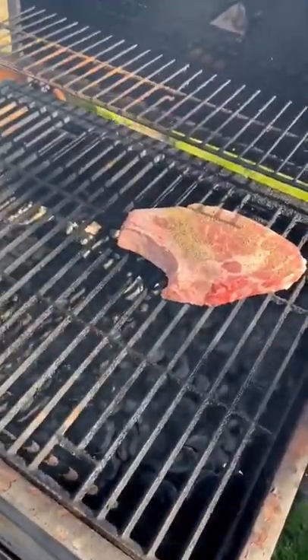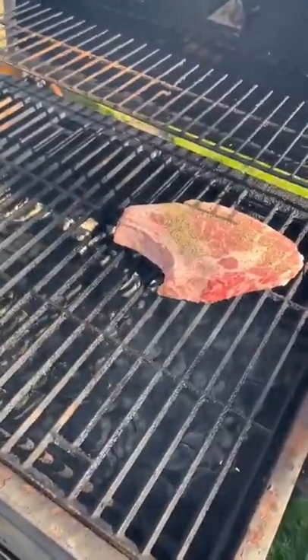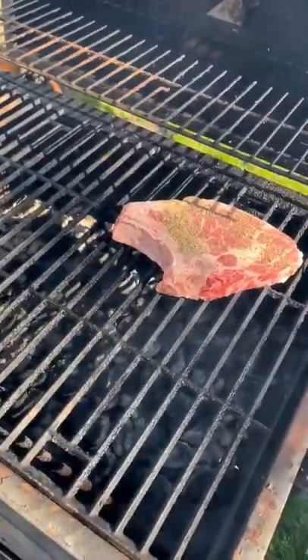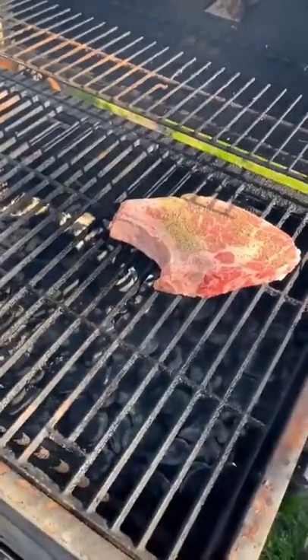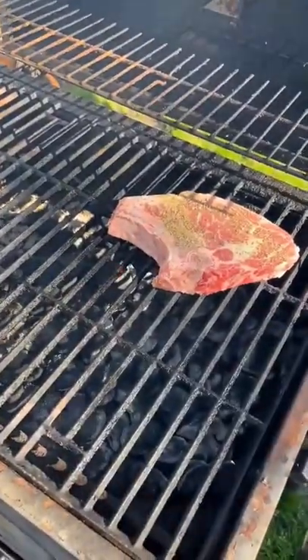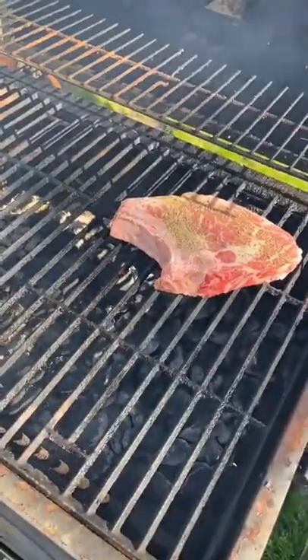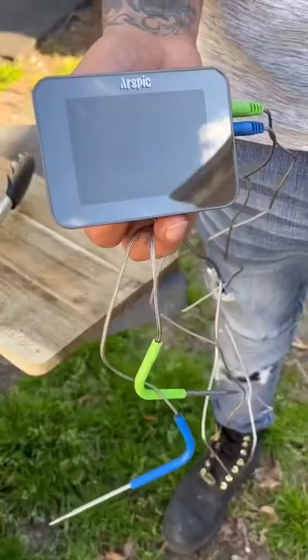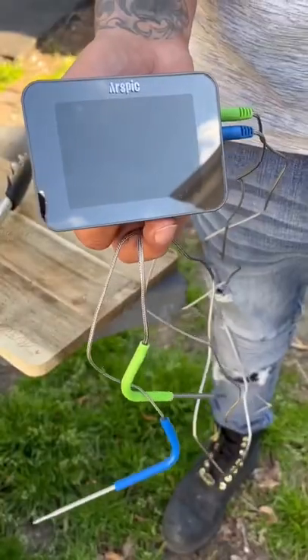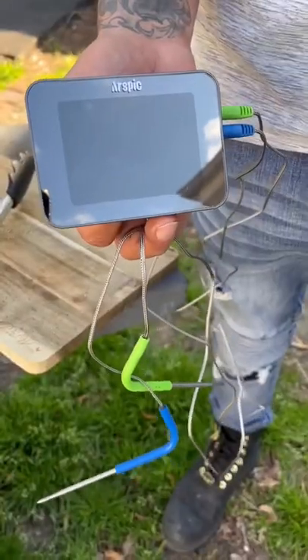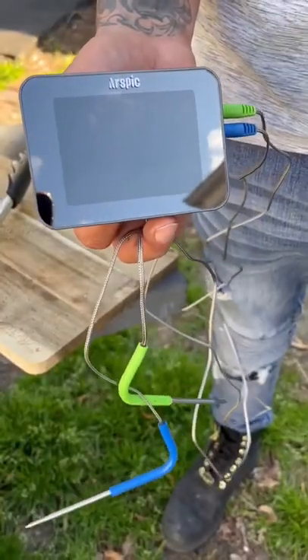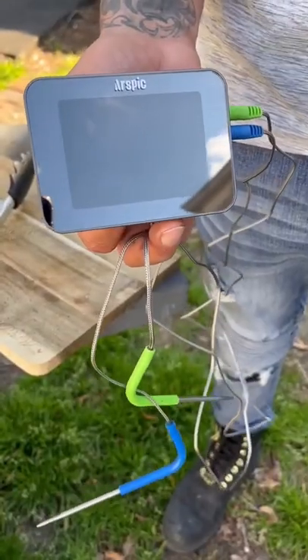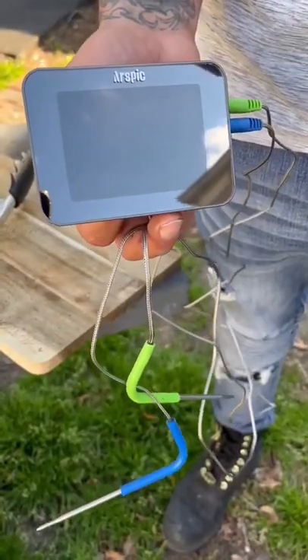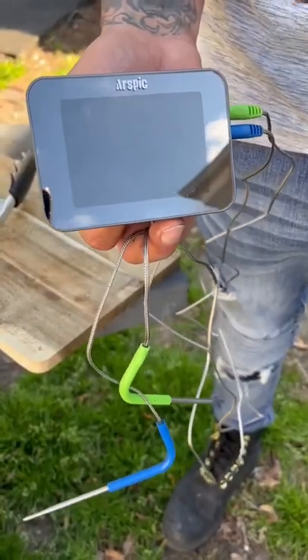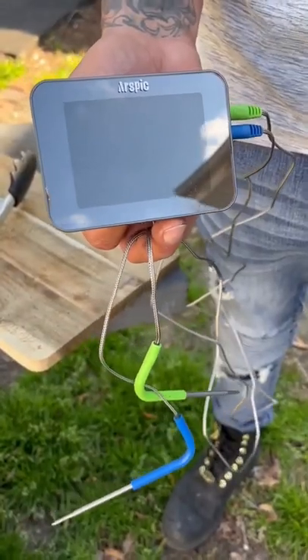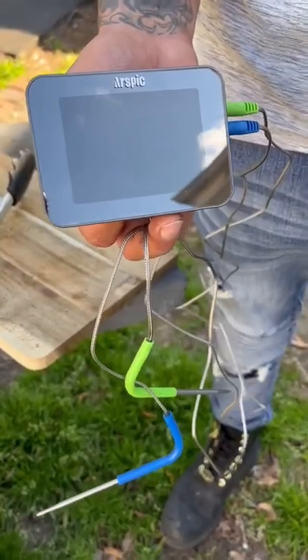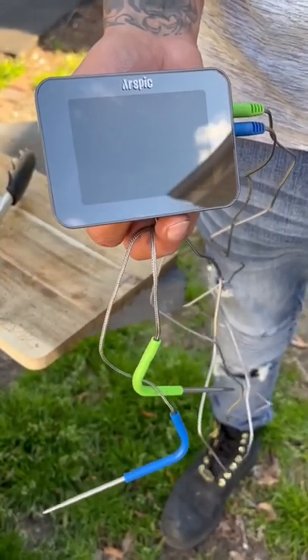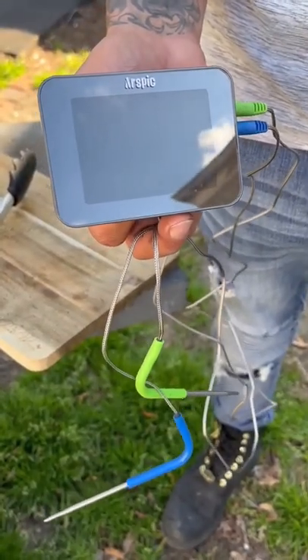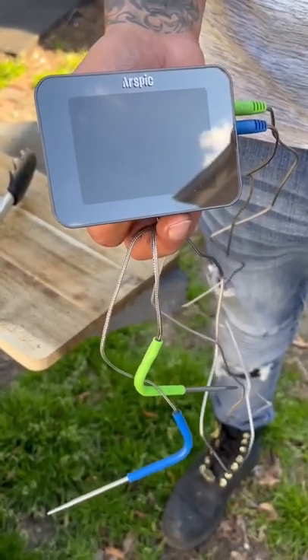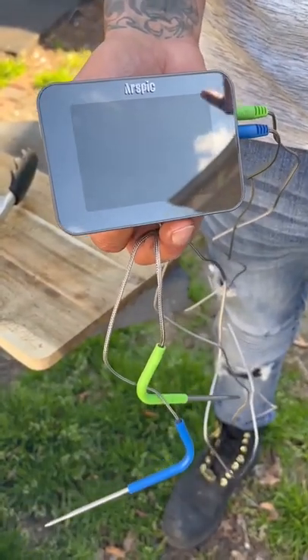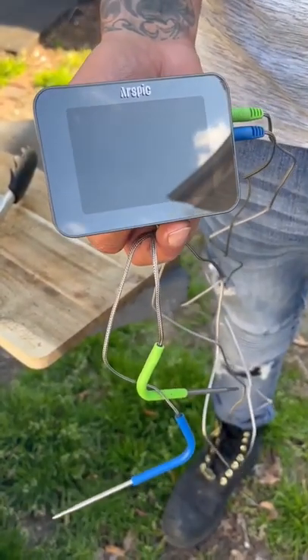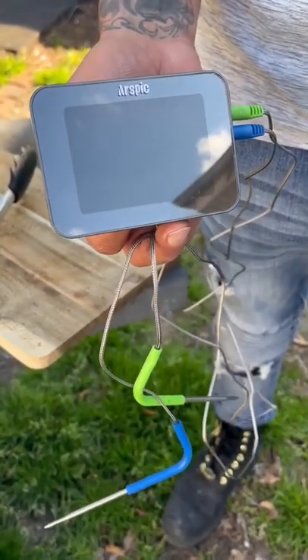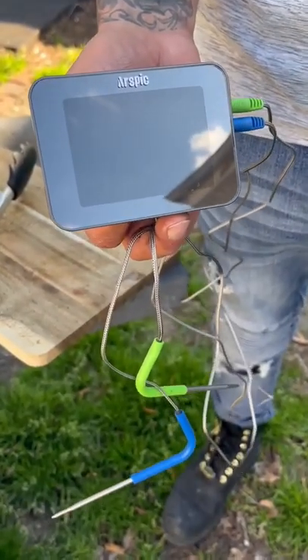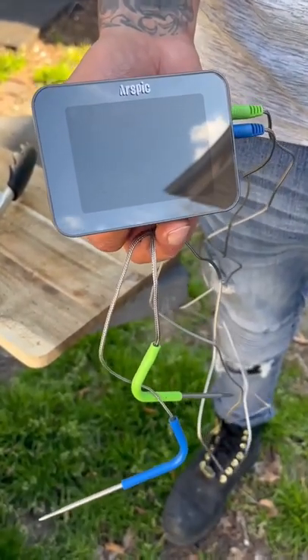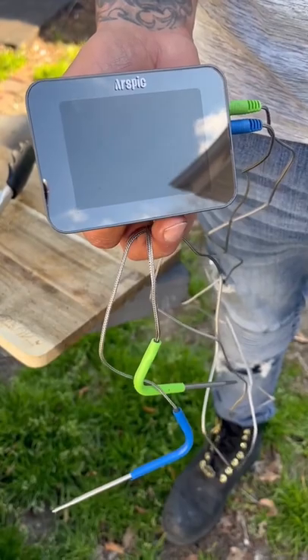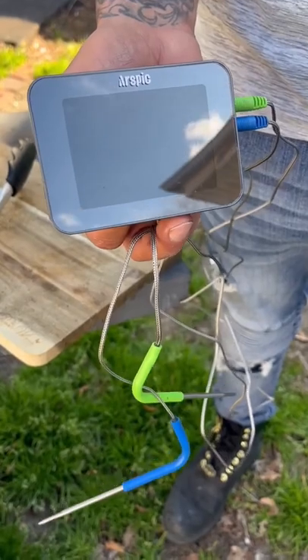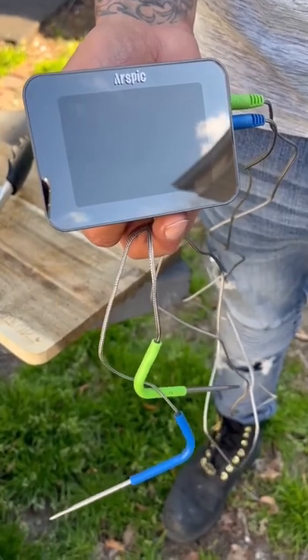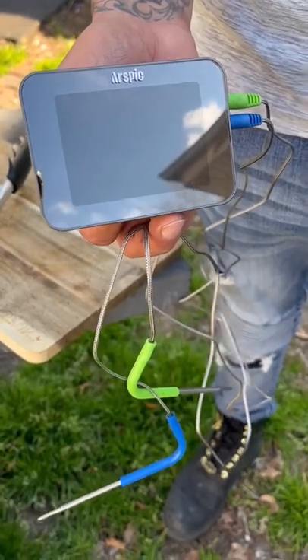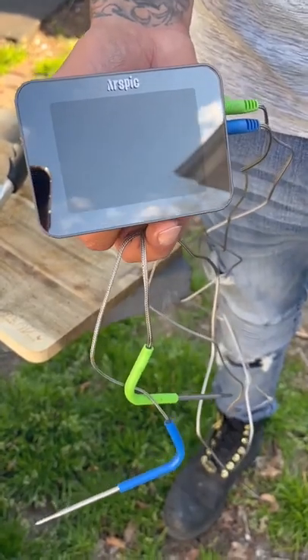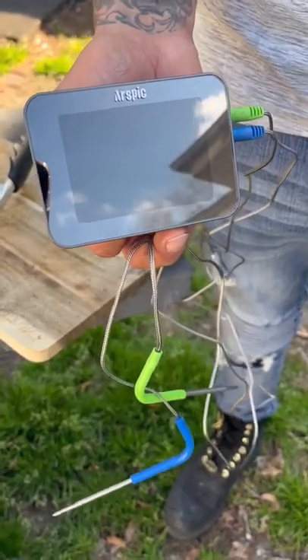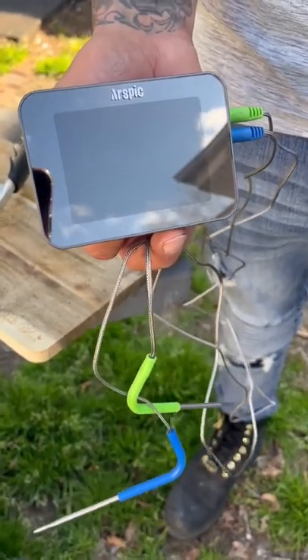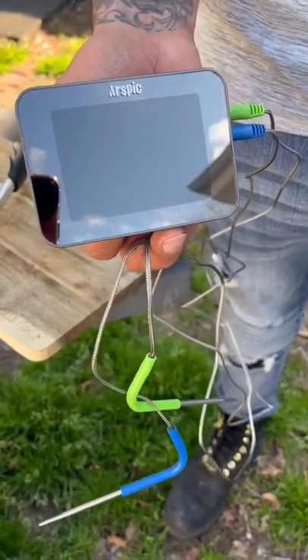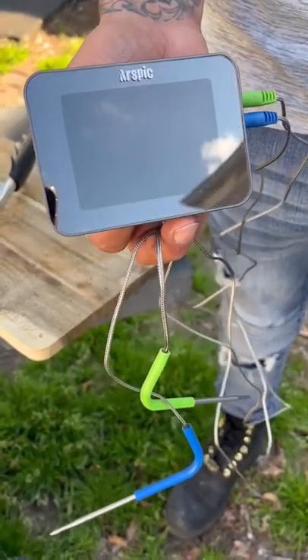Everybody was asking — this is the RSPICK smart thermometer that I use. You can put the app on your phone and literally go watch something on TV and just watch it on your phone if you want to.